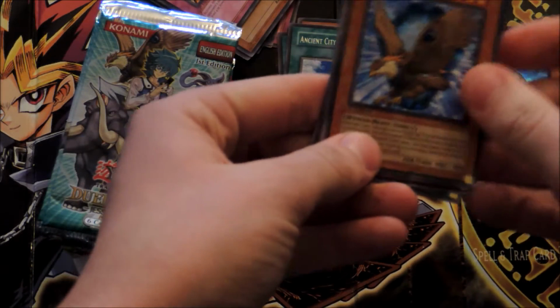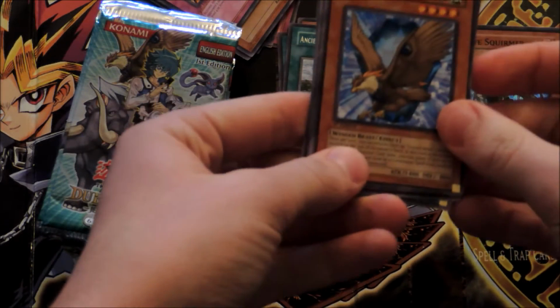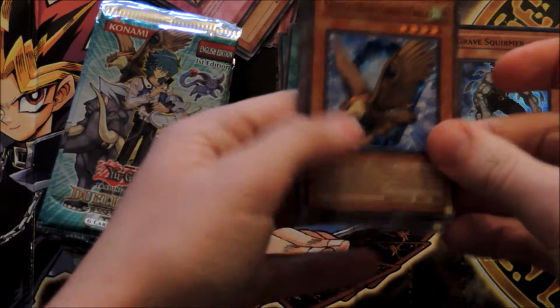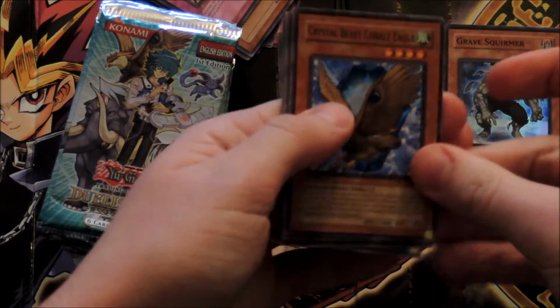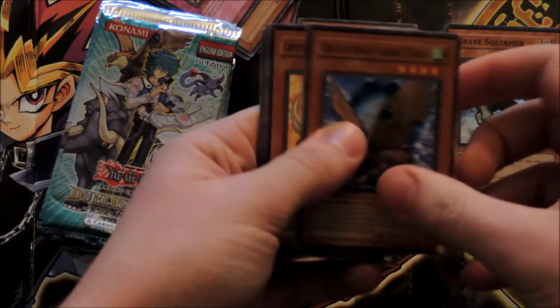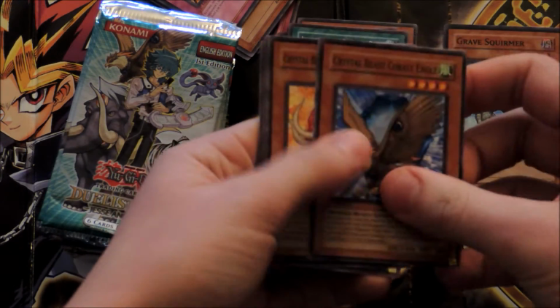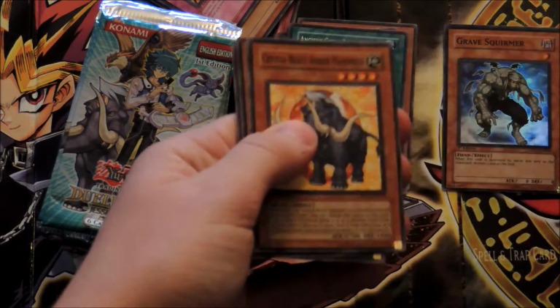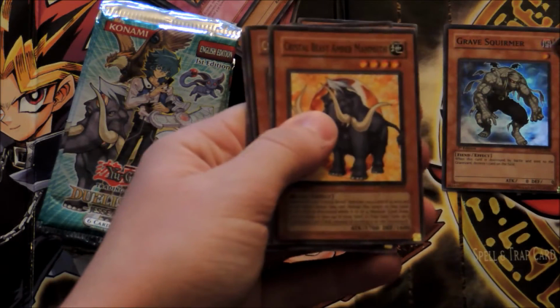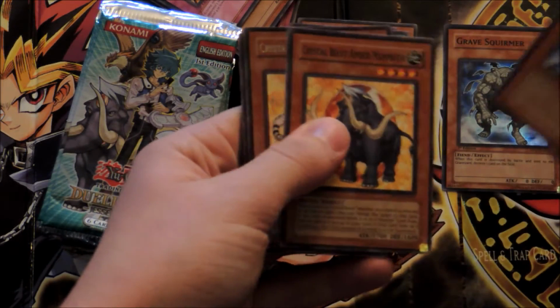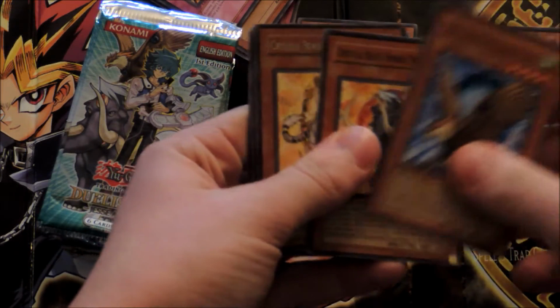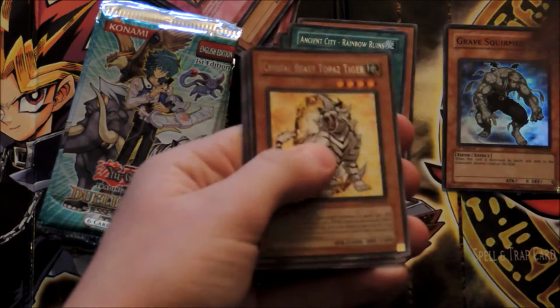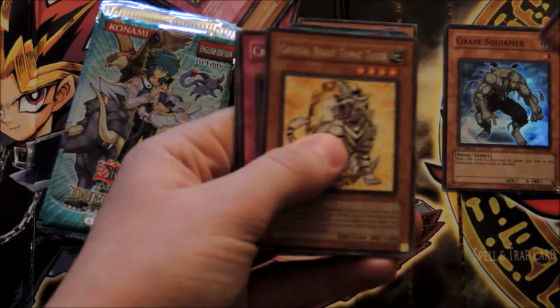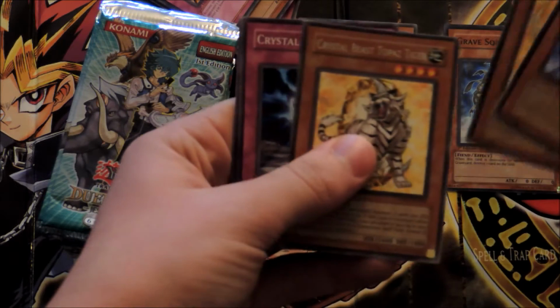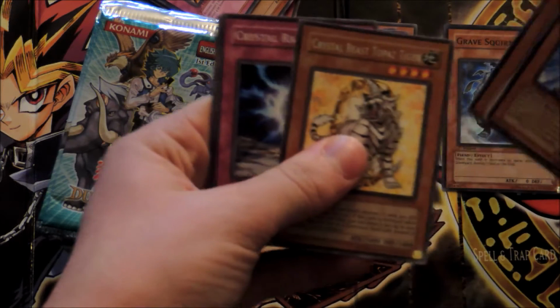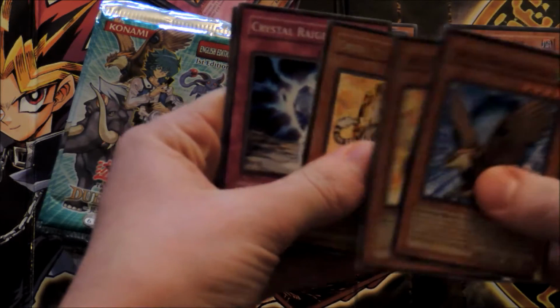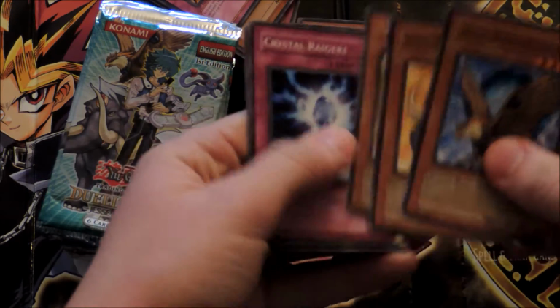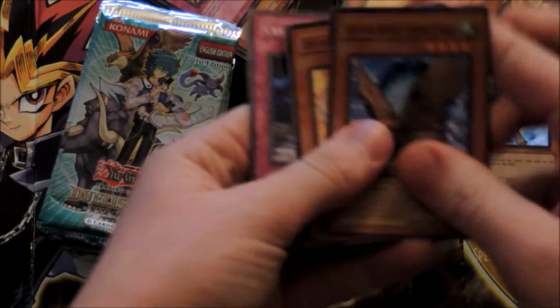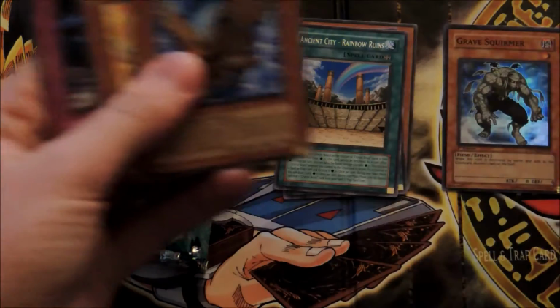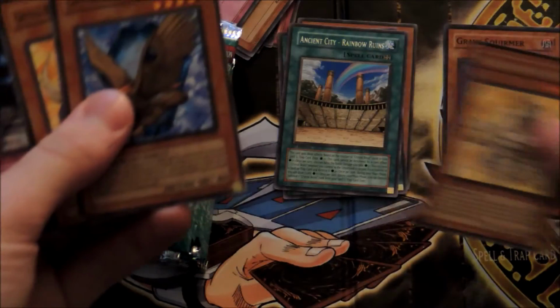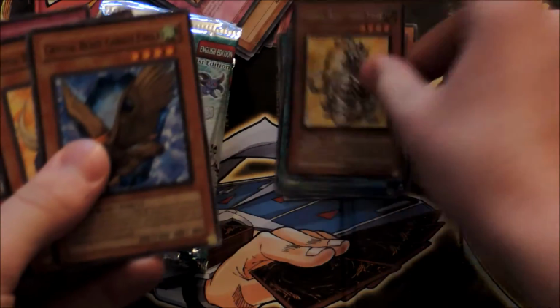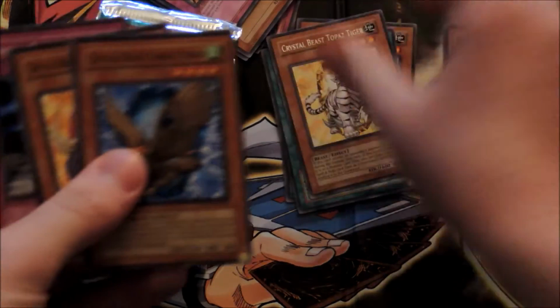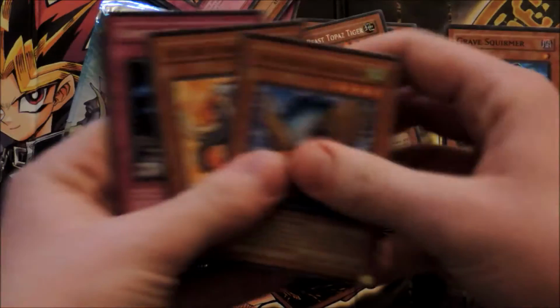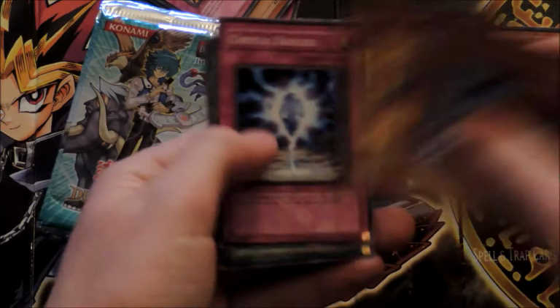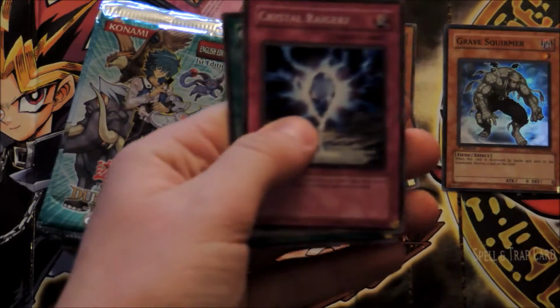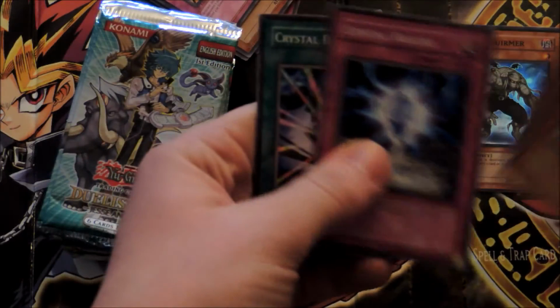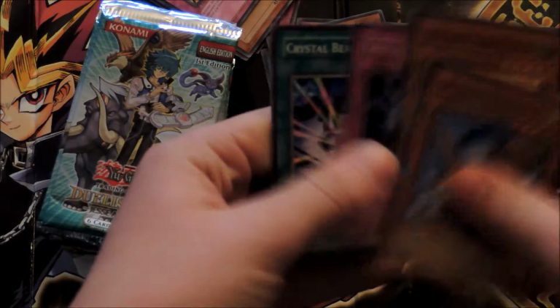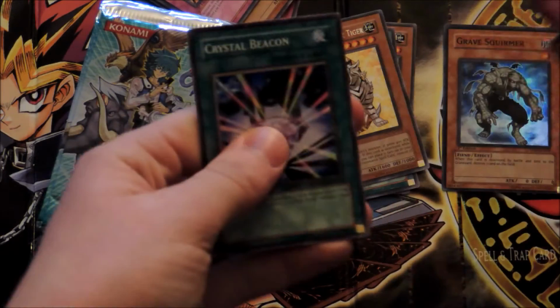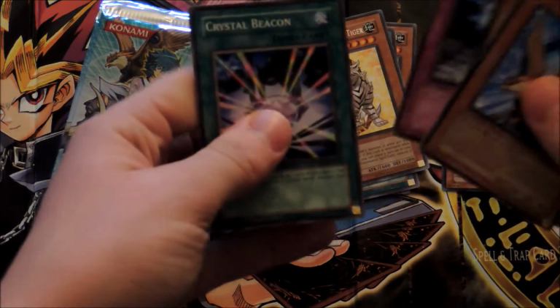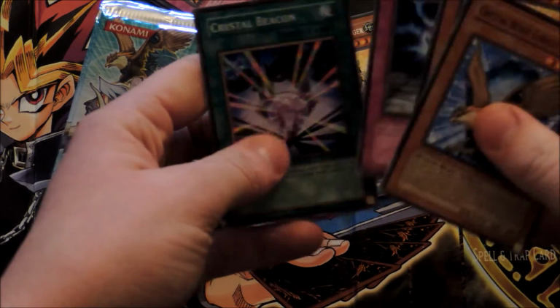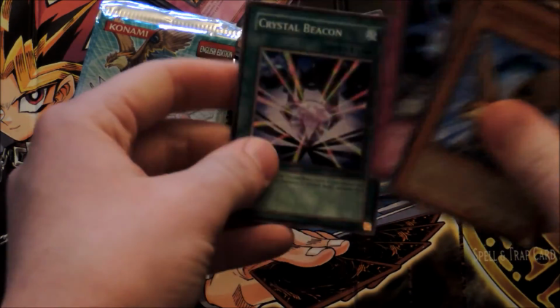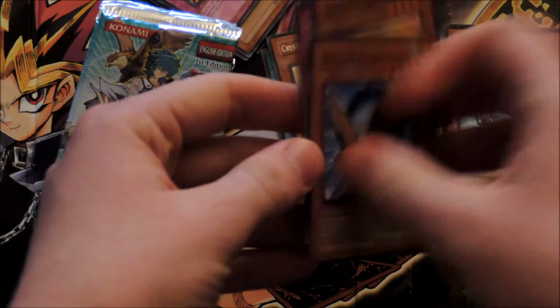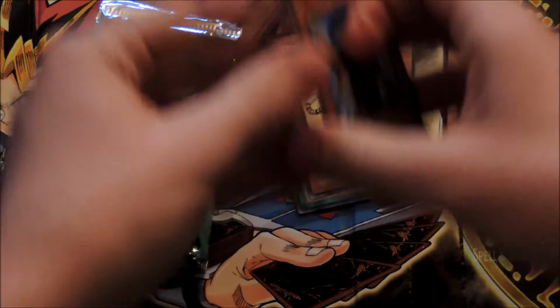Fifth pack: Crystal Beast Cobalt Eagle, another Amber Mammoth, Crystal Beast Topaz Tiger, Crystal Raigeki, and Crystal Beacon.